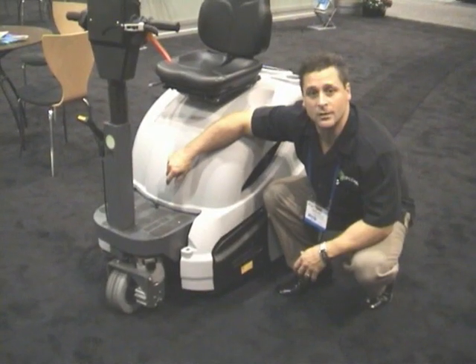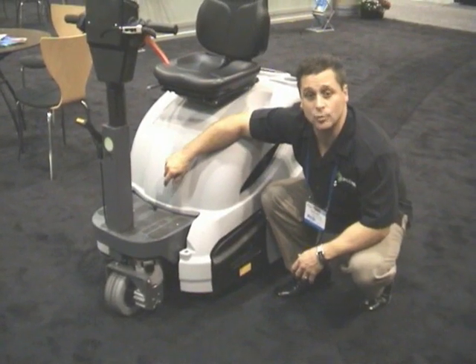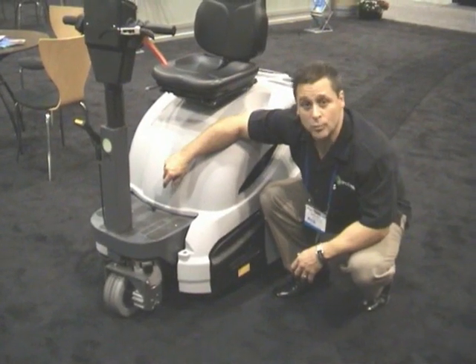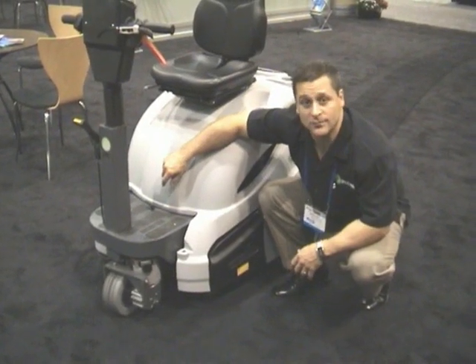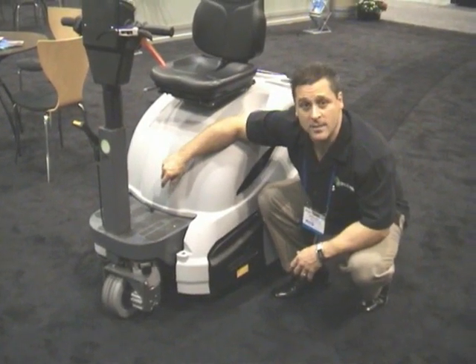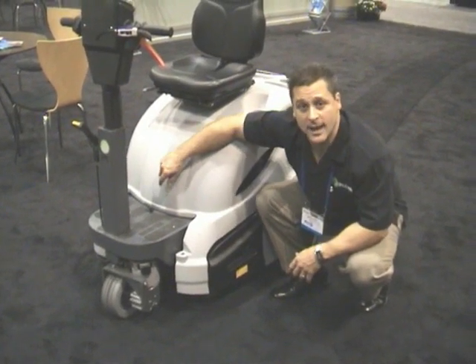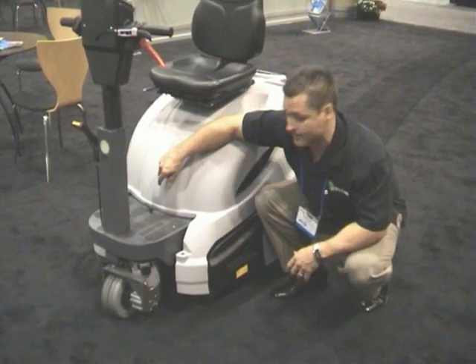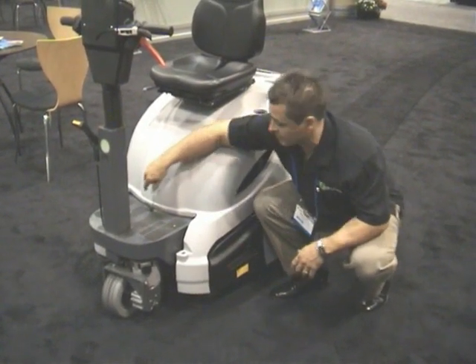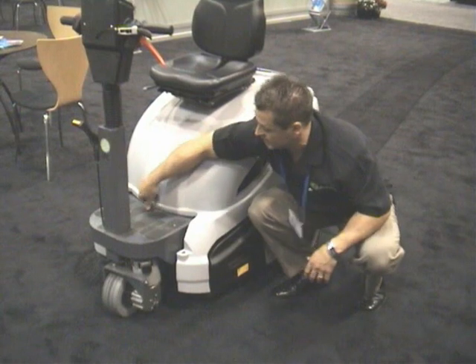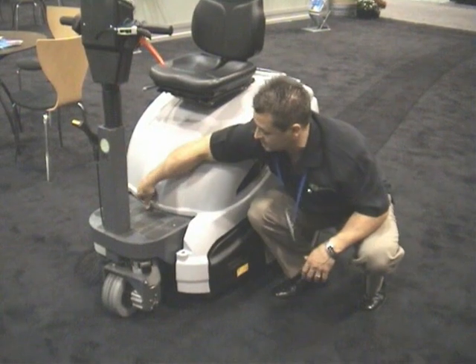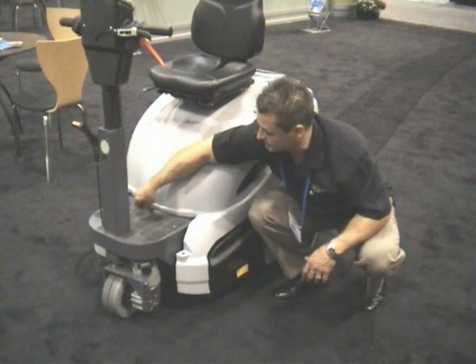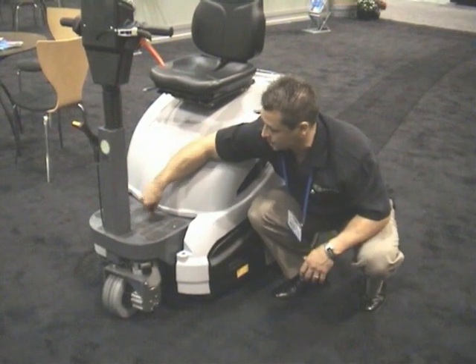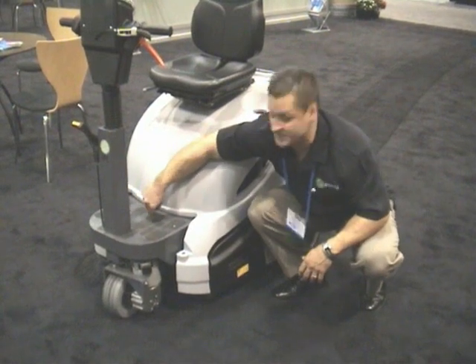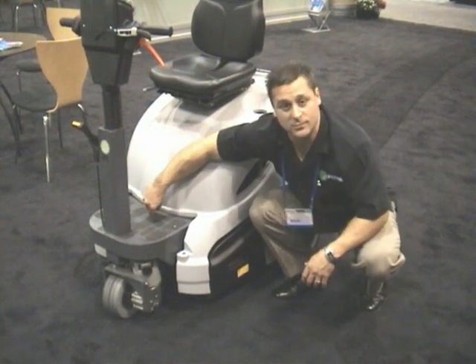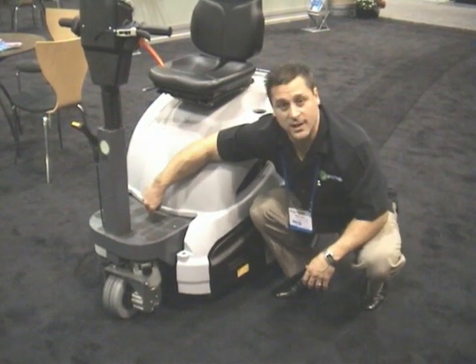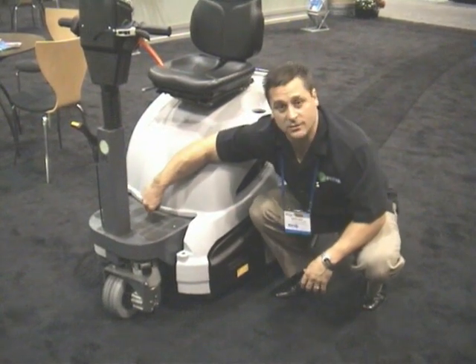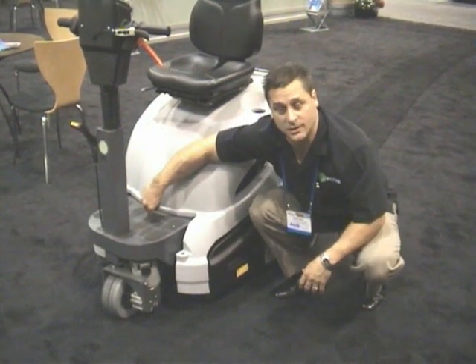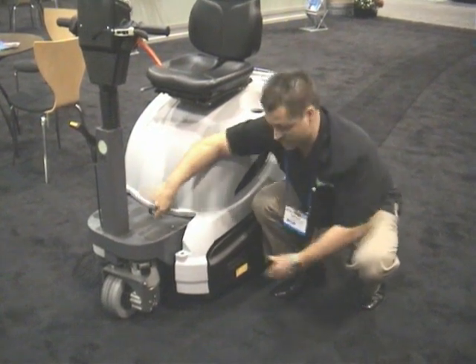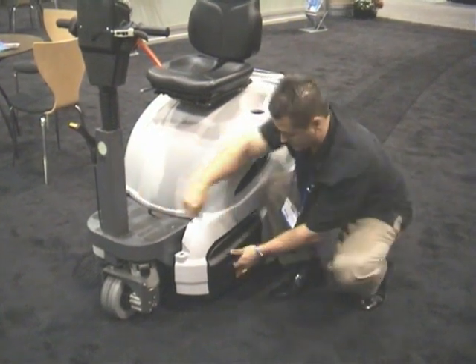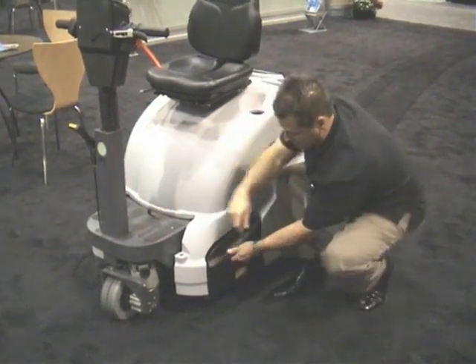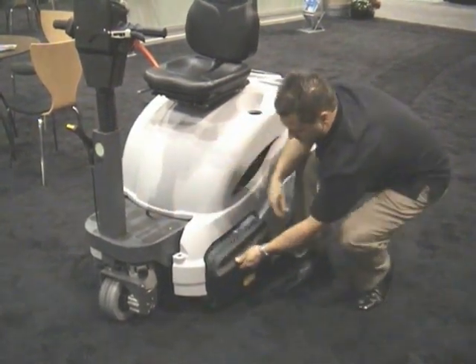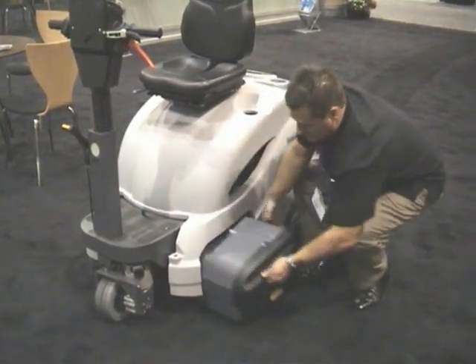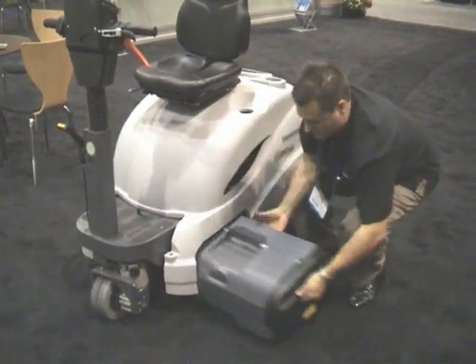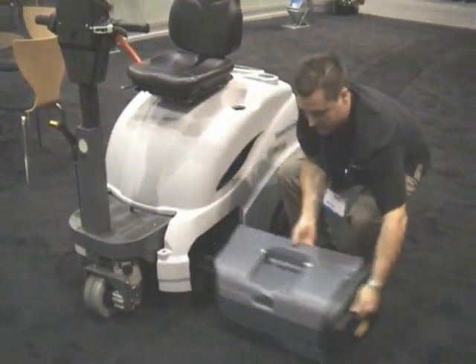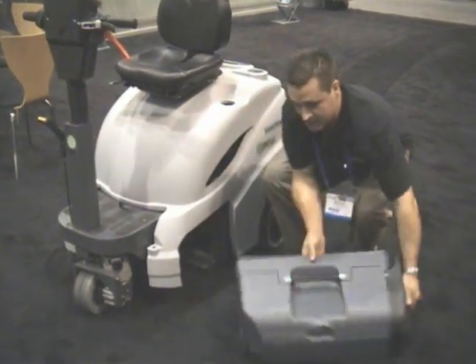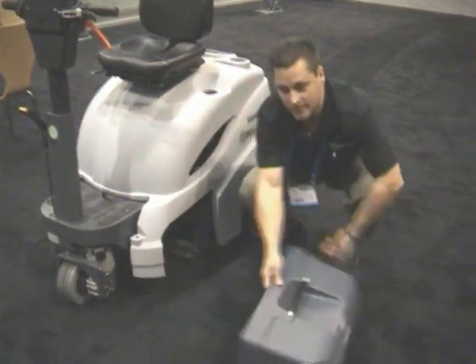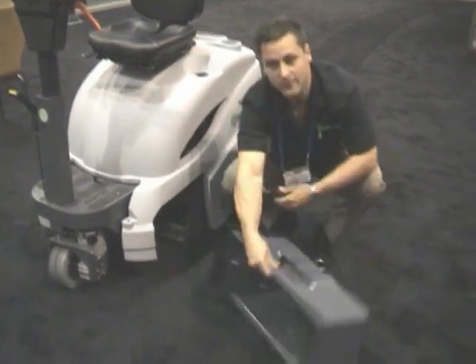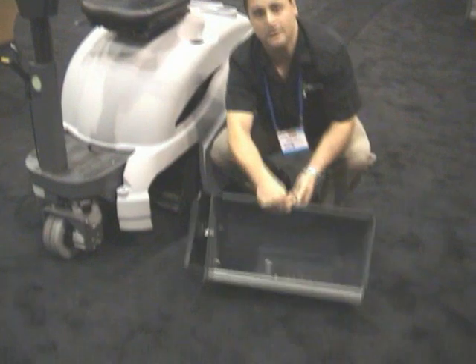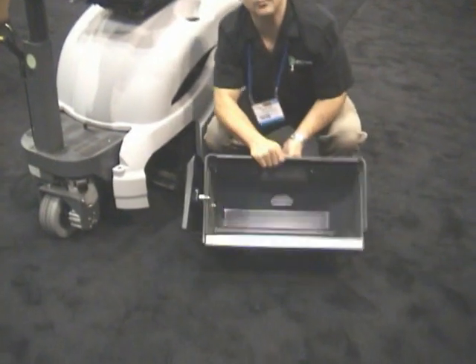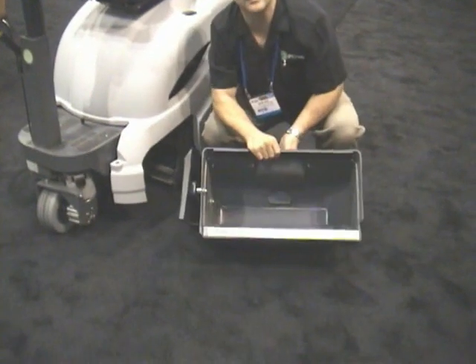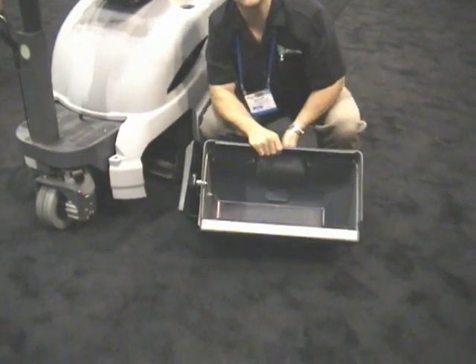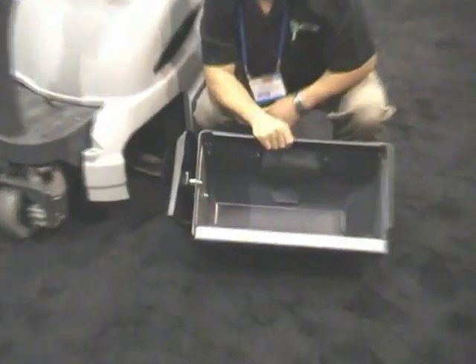To remove the main hopper, we simply release it with the handle here and pull it out this way.